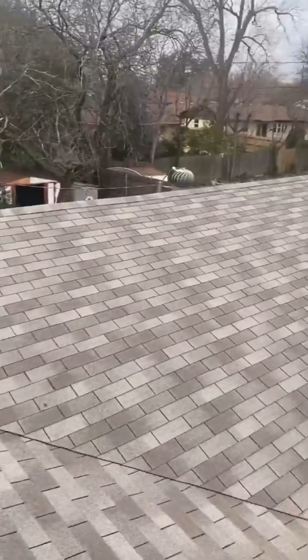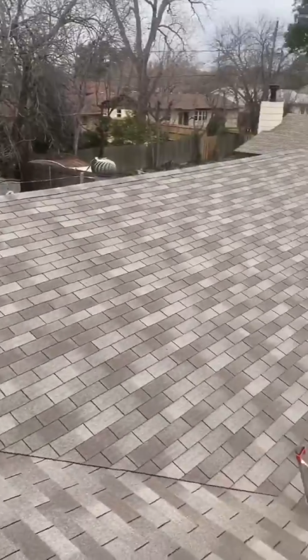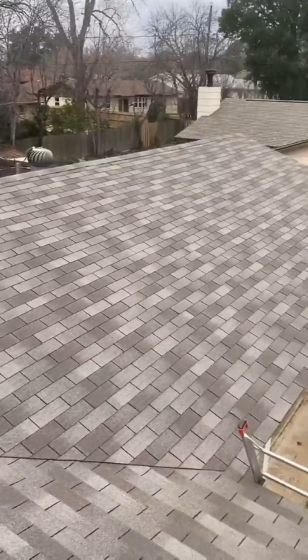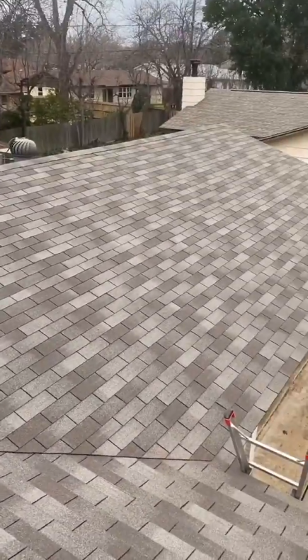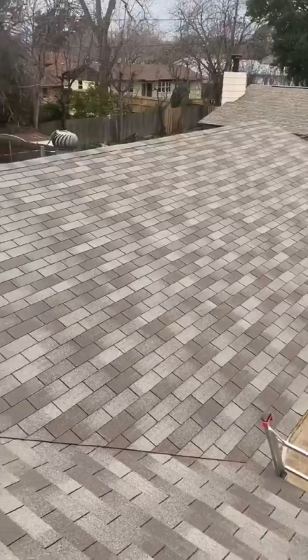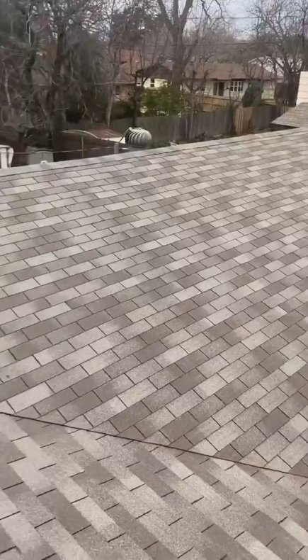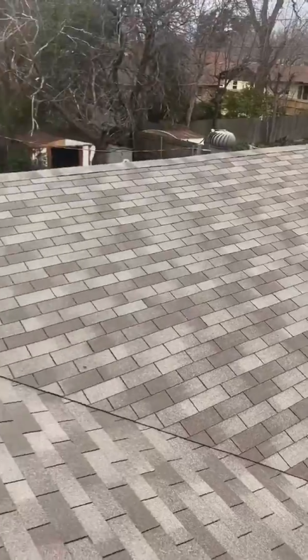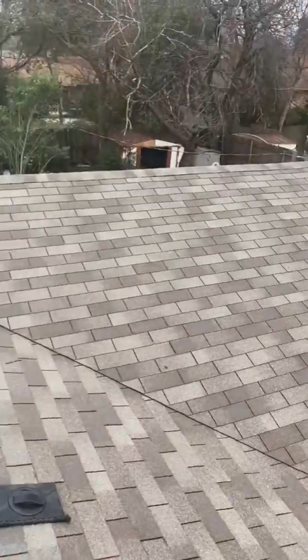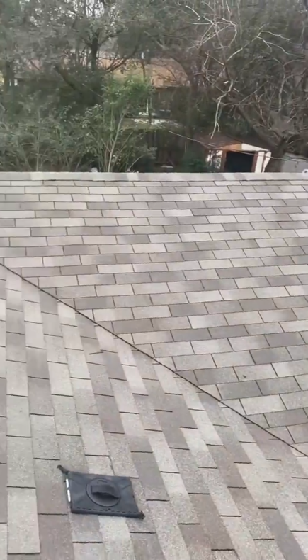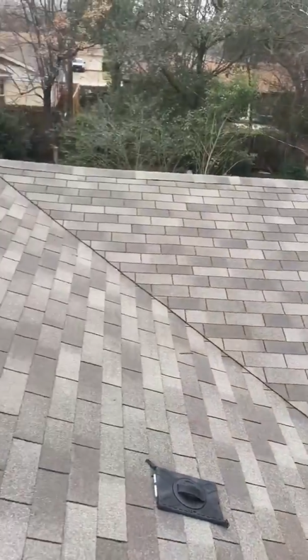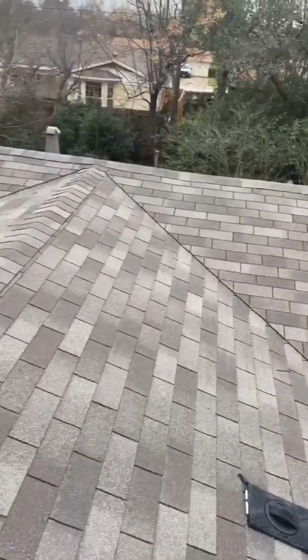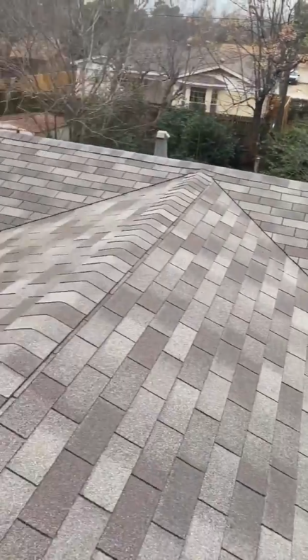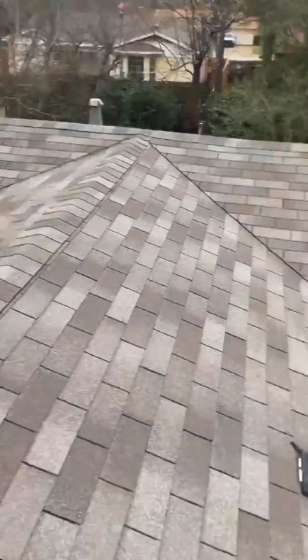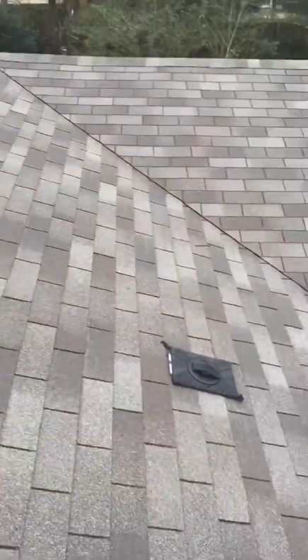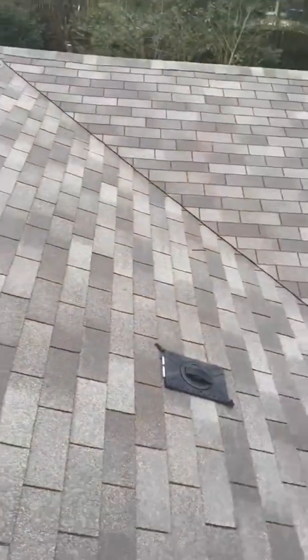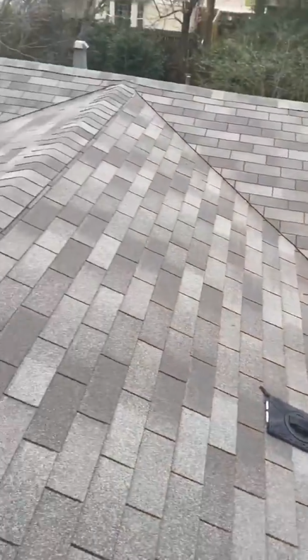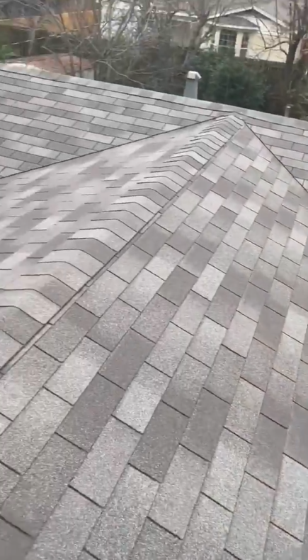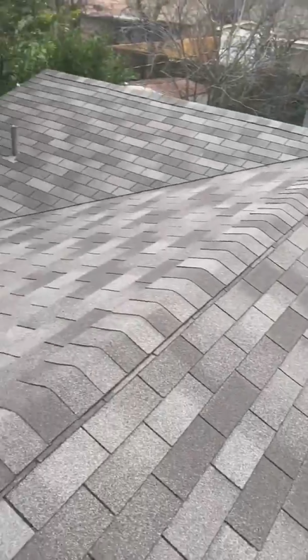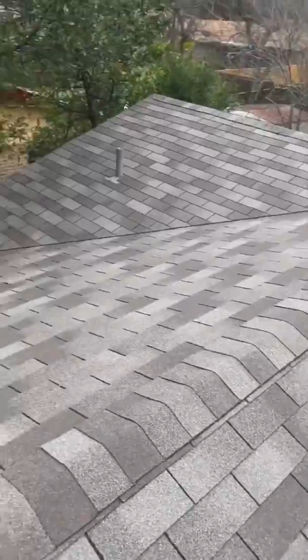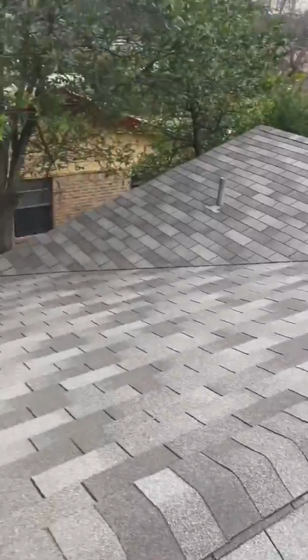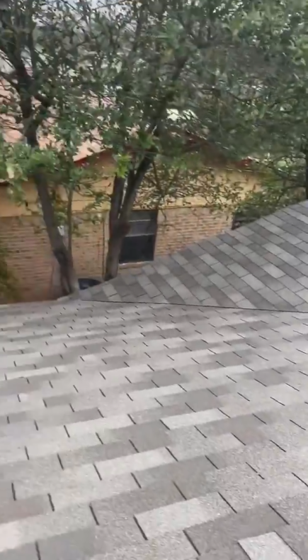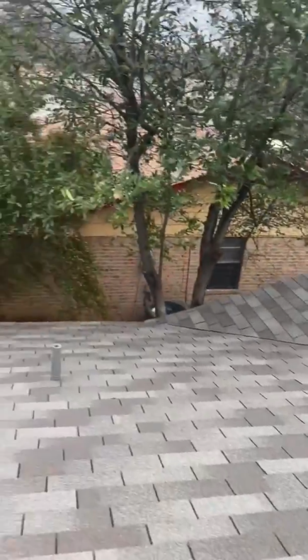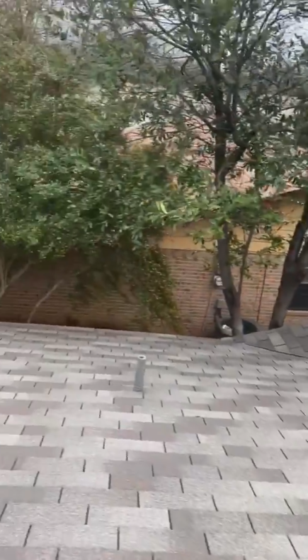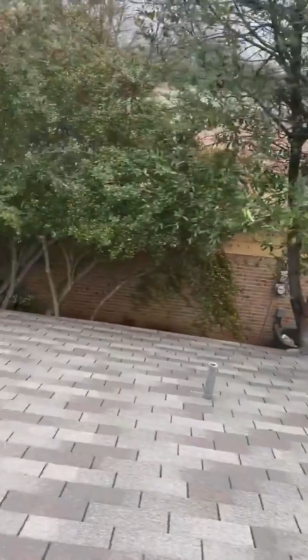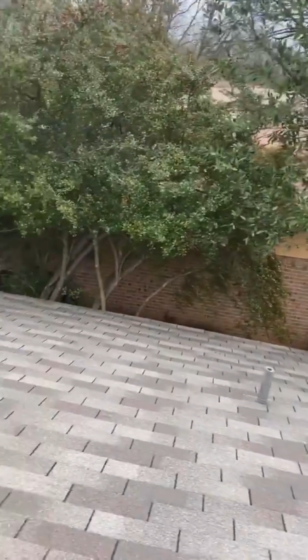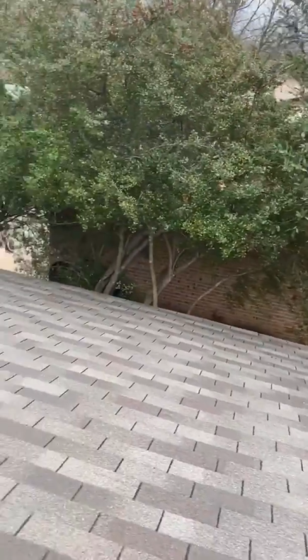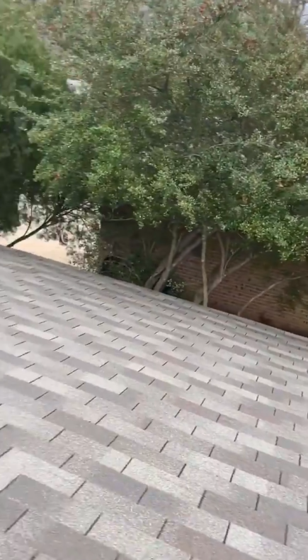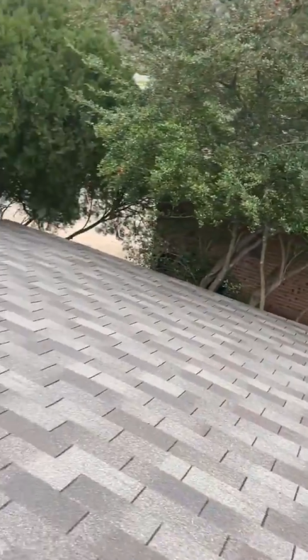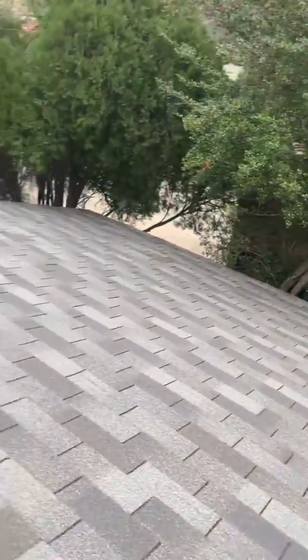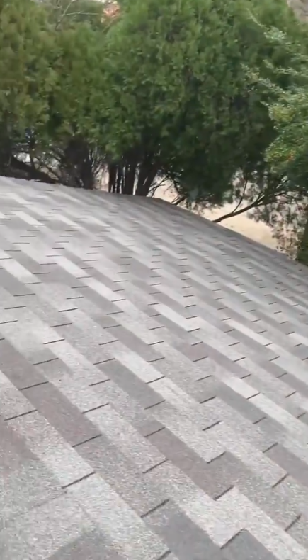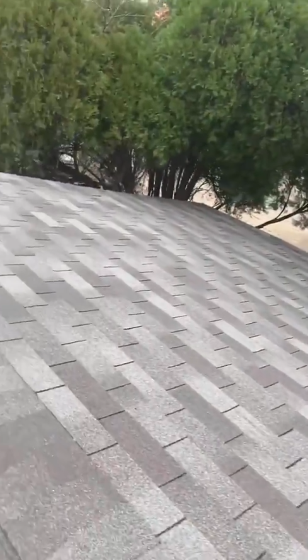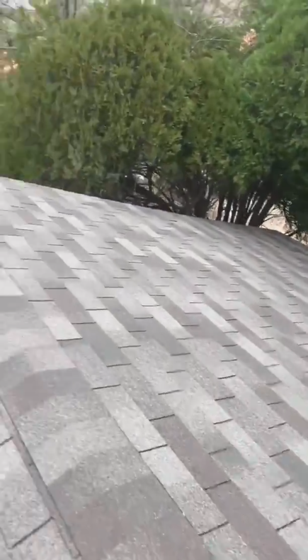So then I'm walking up here and checking out the roof in general. Nice three-tab, filter grade, 25-year shingle. Trees — they're turned back, okay — but just a little side note in the report.